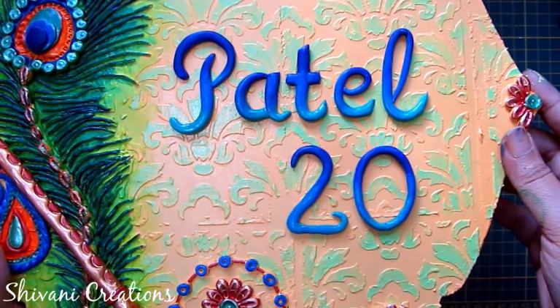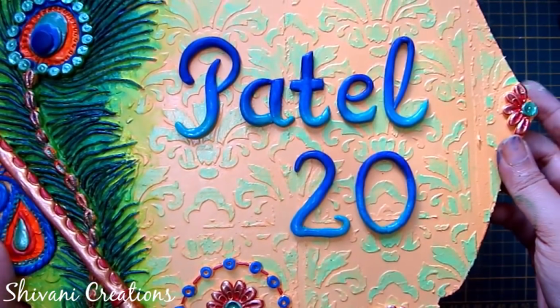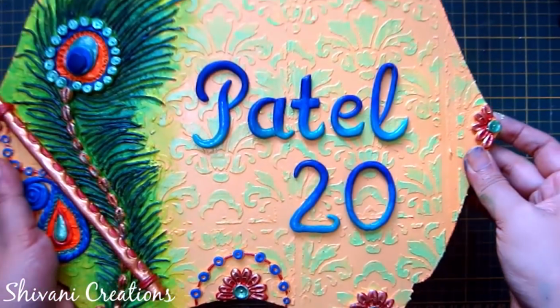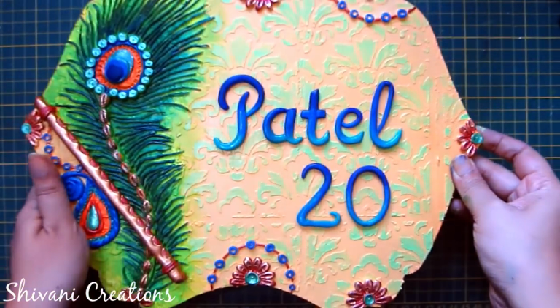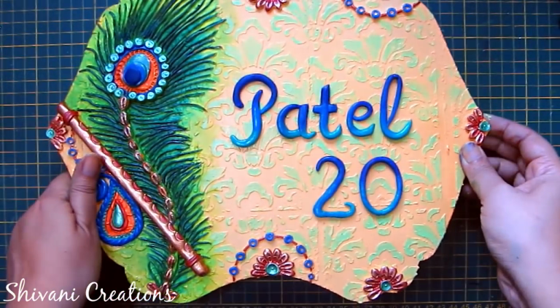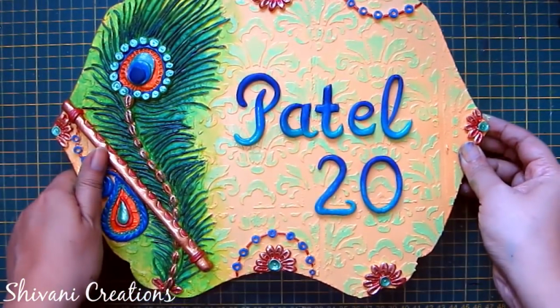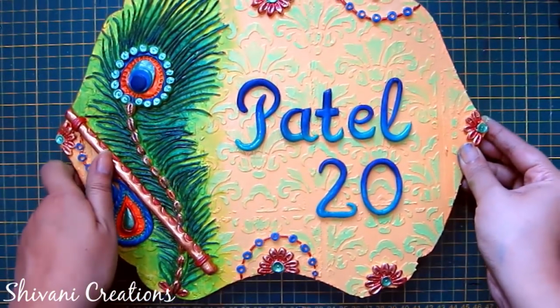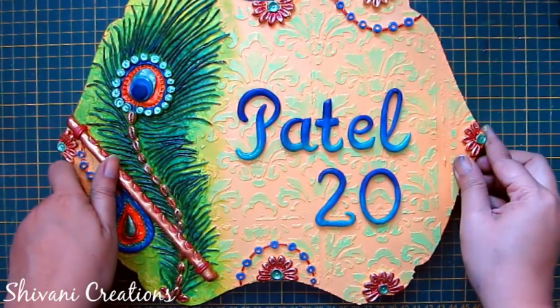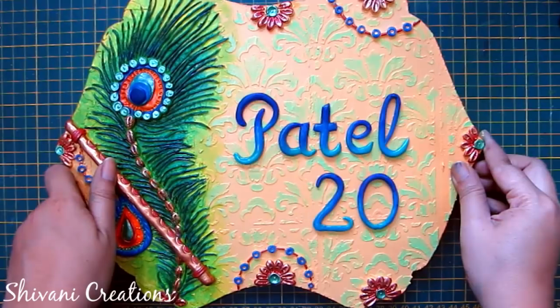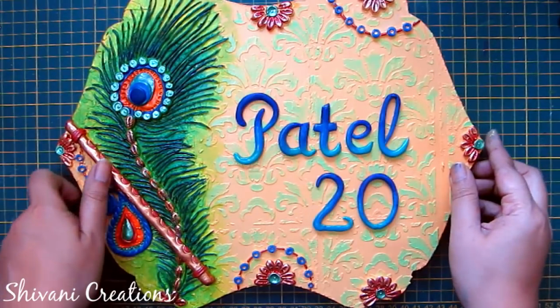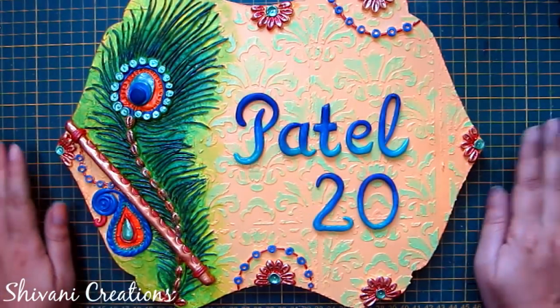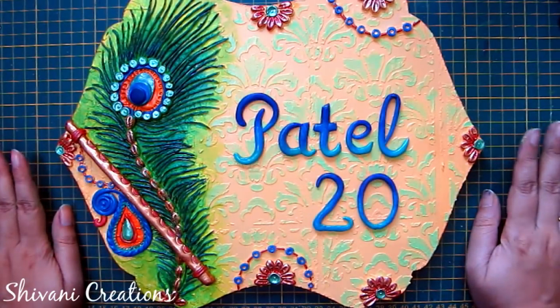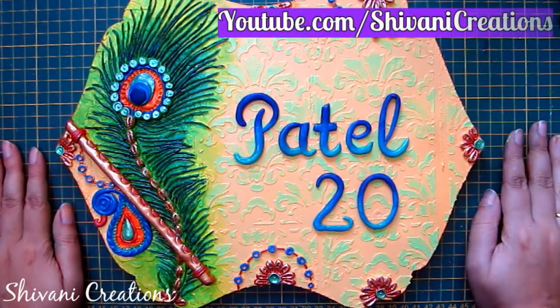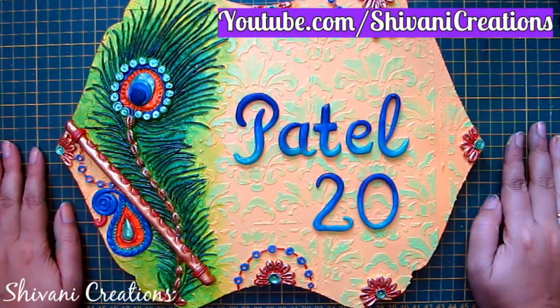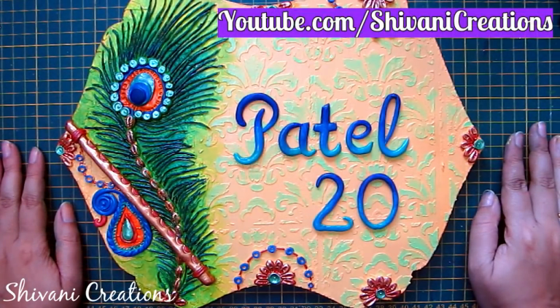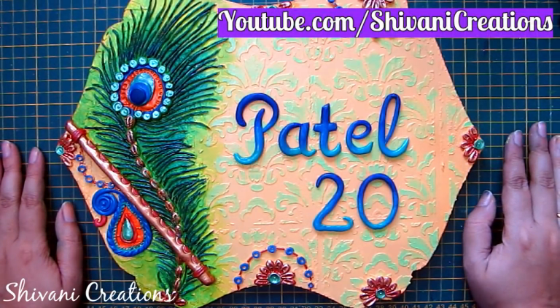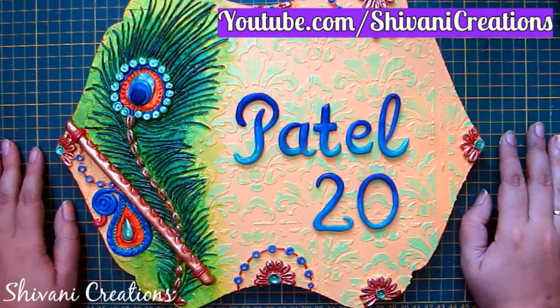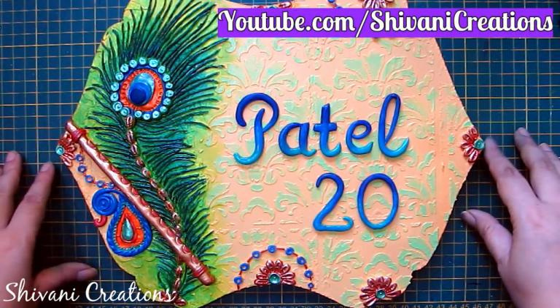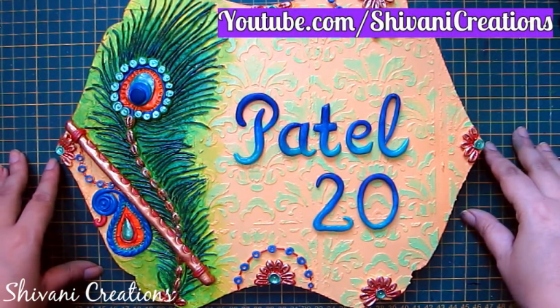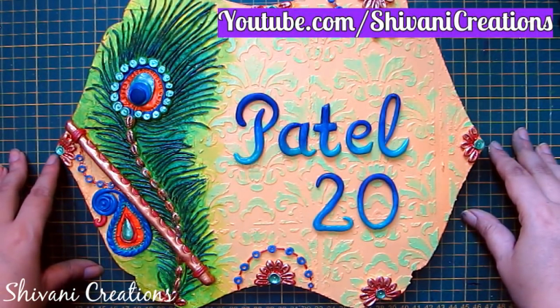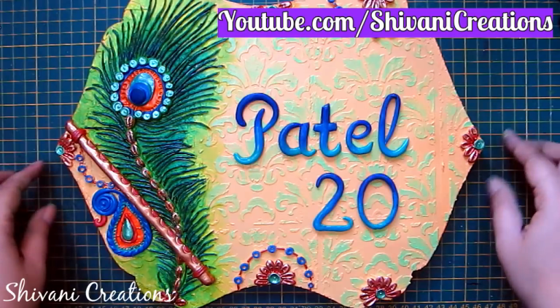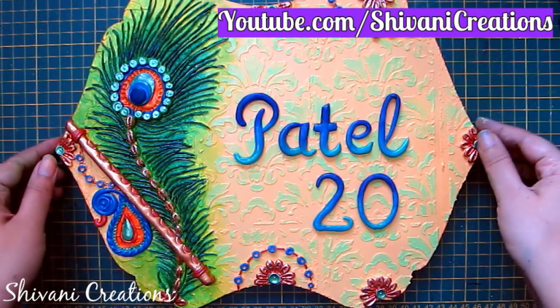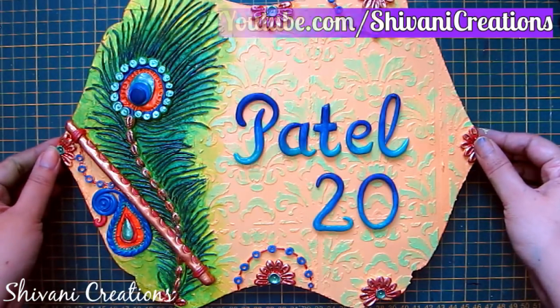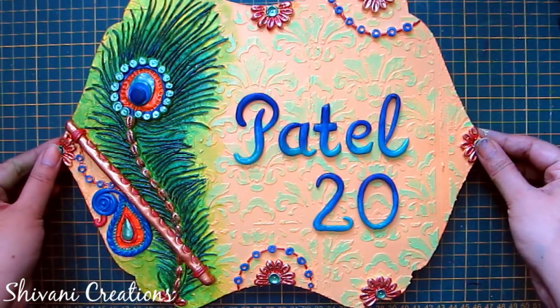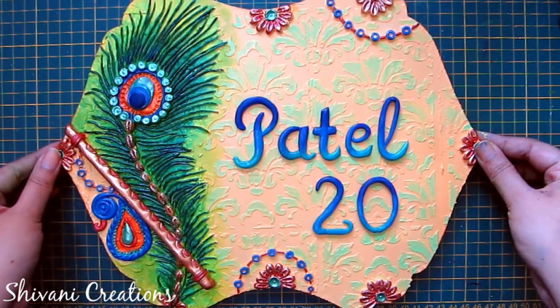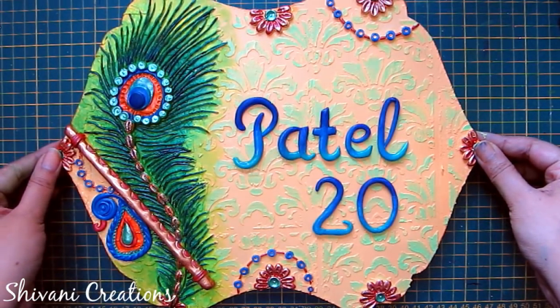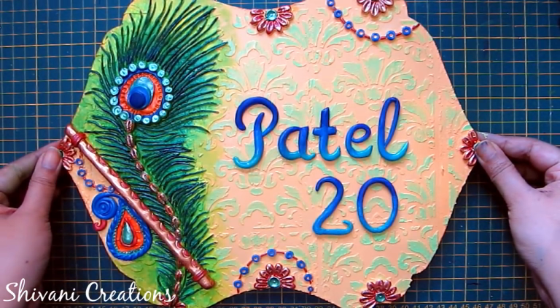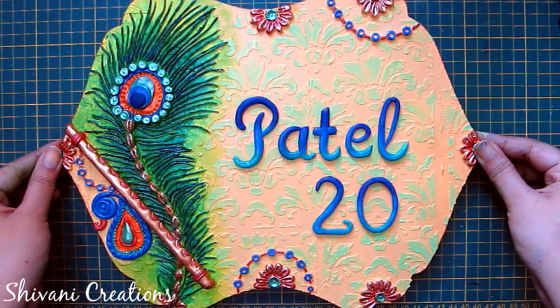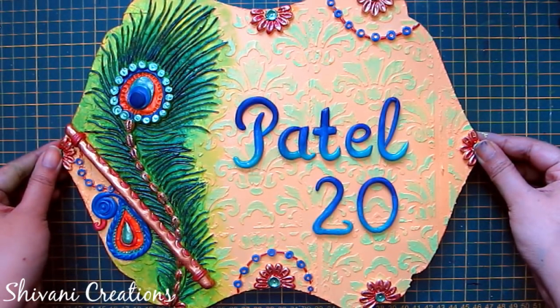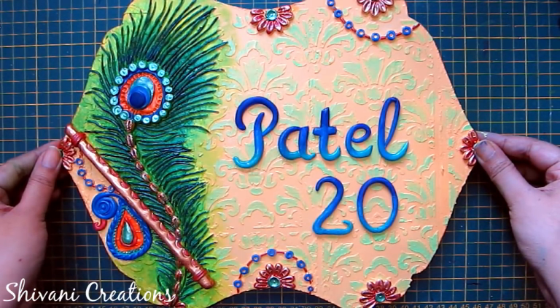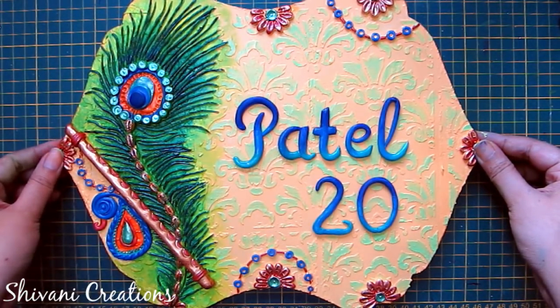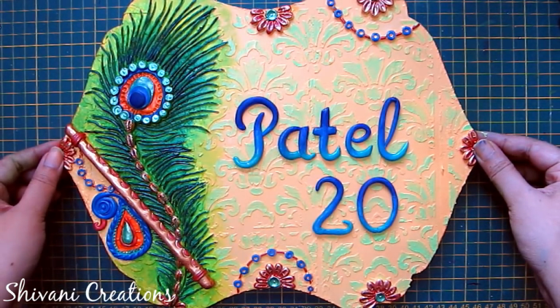The nameplate is ready. My project is done for today. Hope you enjoyed my video. Please subscribe to my channel for more interesting videos and don't forget to click on the bell icon for the latest updates. Thanks for watching. See you next time!